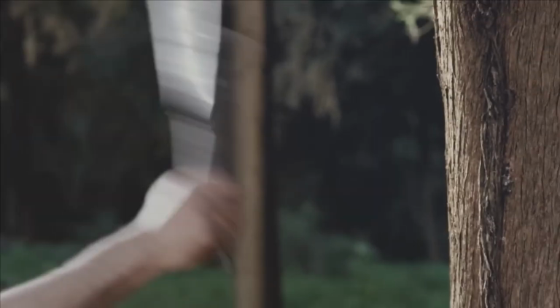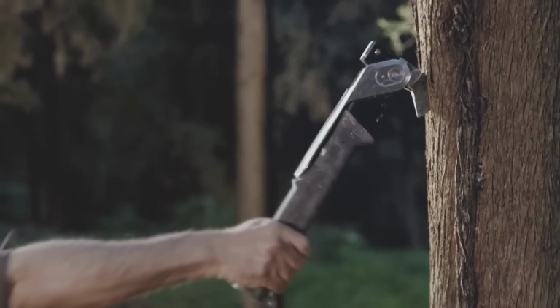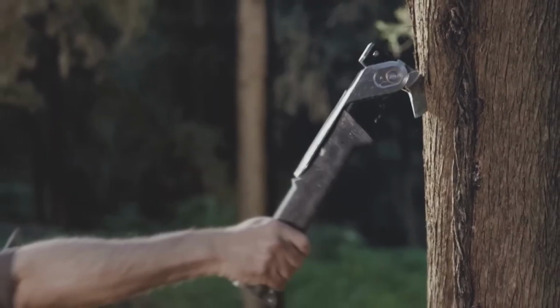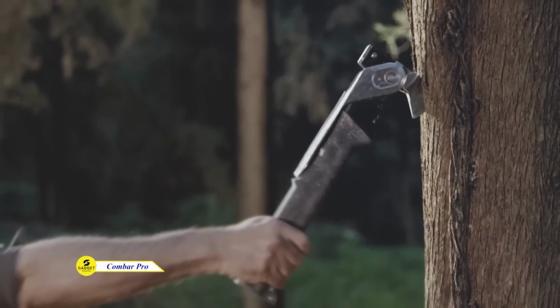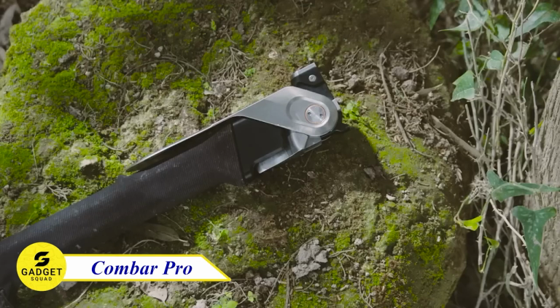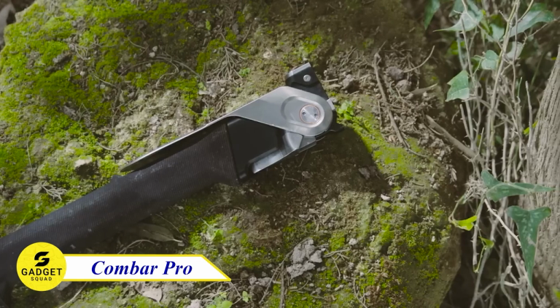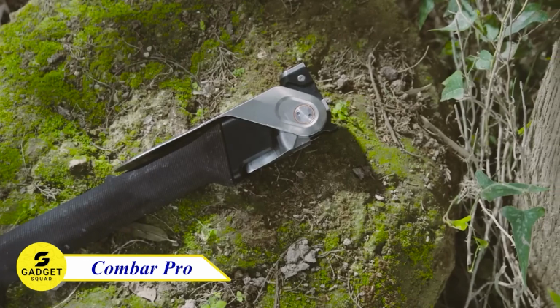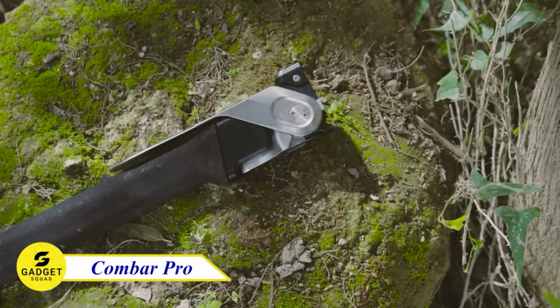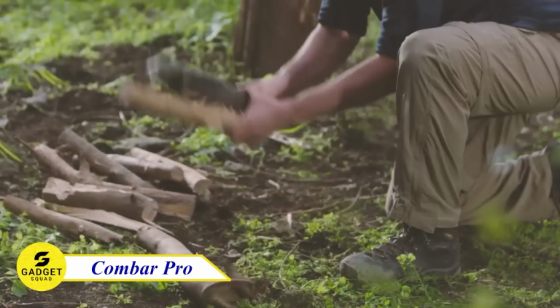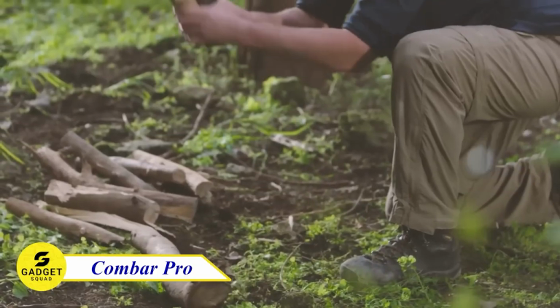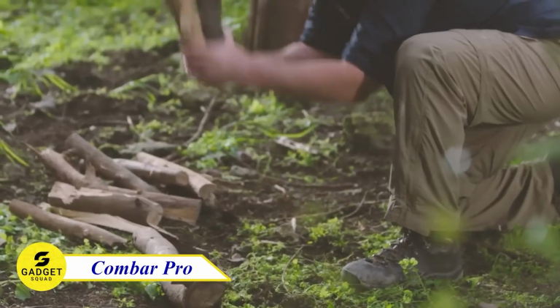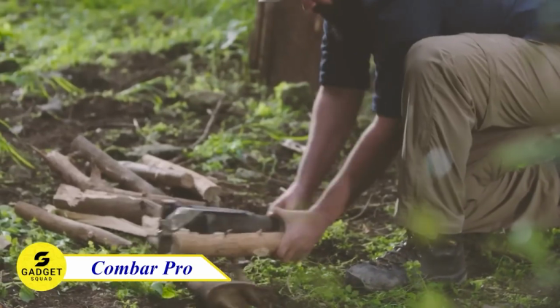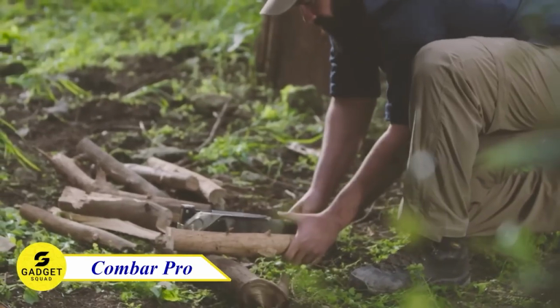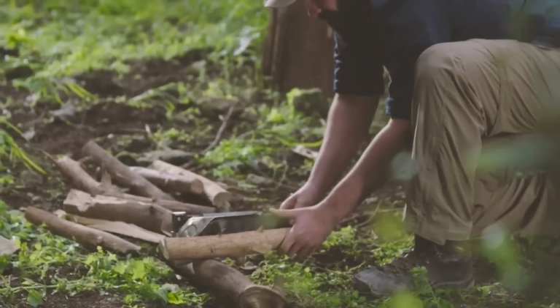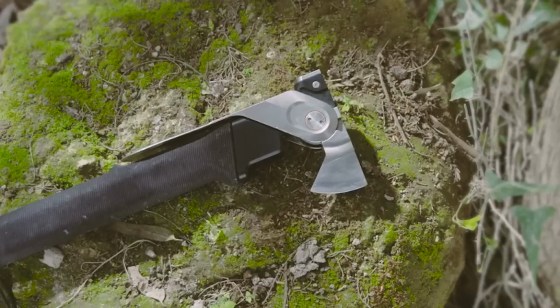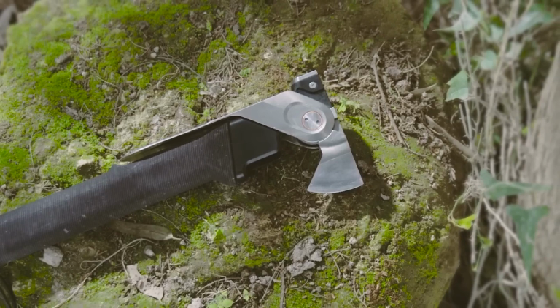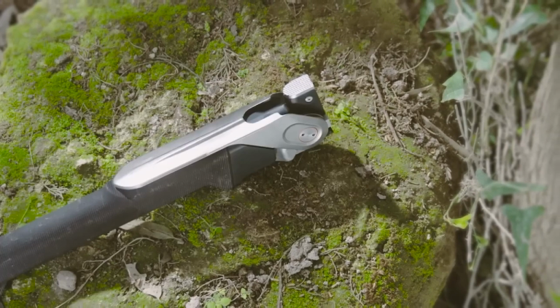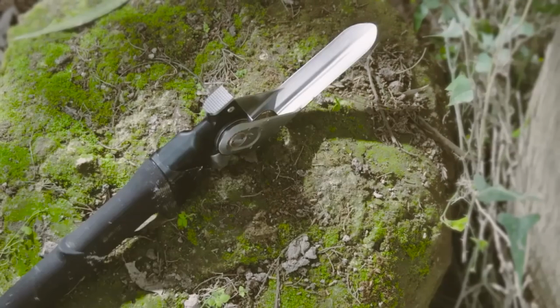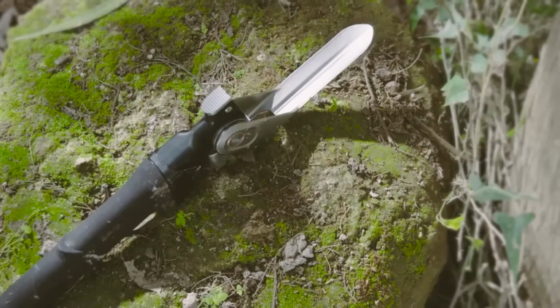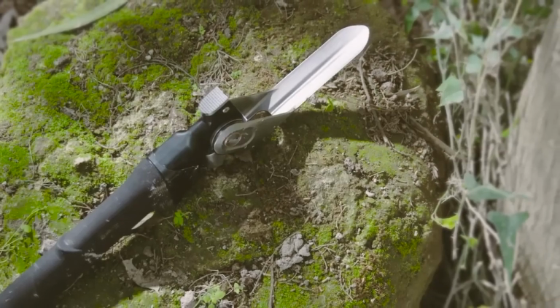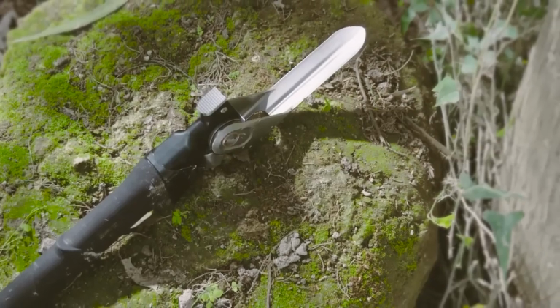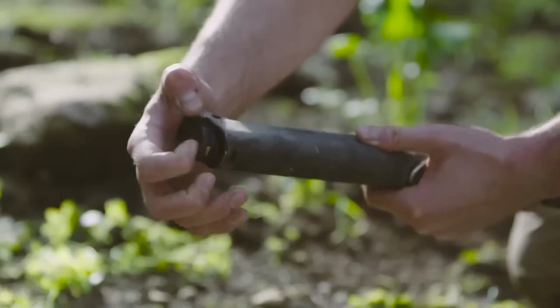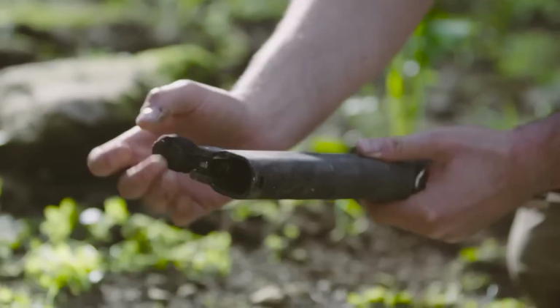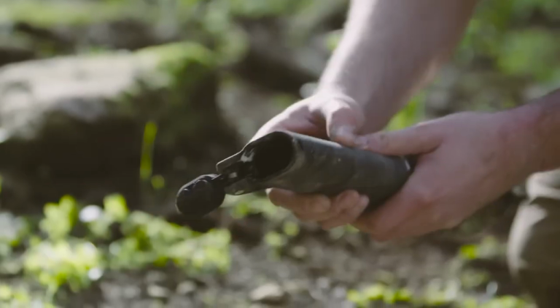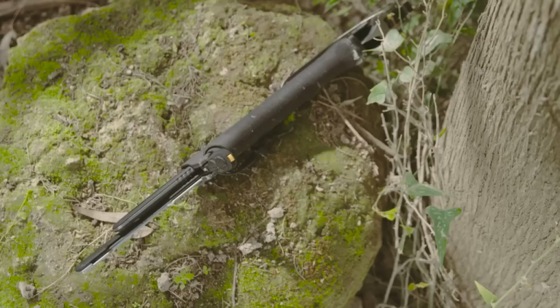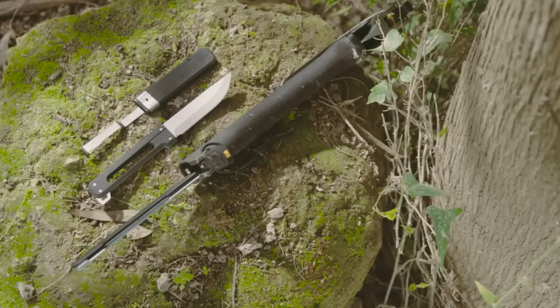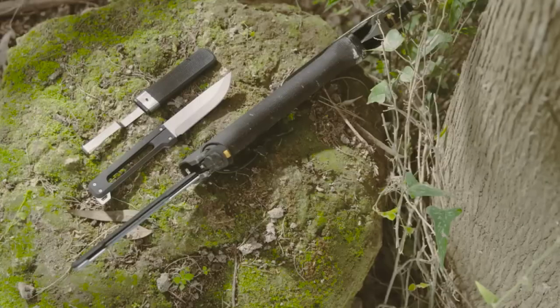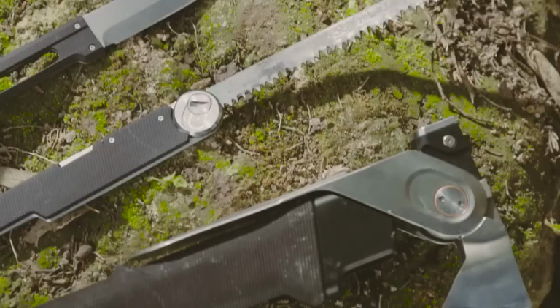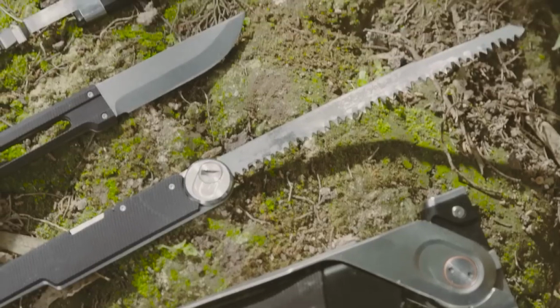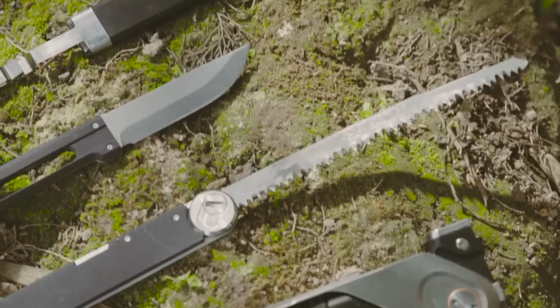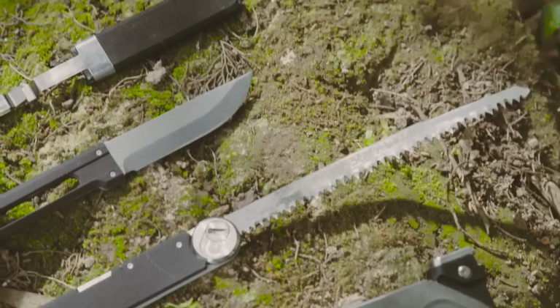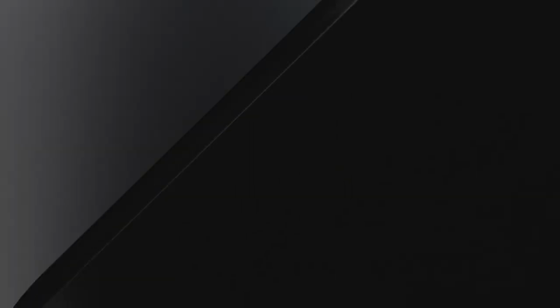The Combar Pro — winner of the prestigious Red Dot 2019 Award. This cutting-edge tool combines time-tested essentials with groundbreaking innovation. Imagine having the power of a hatchet, trowel, hammer, saw, and more all in one sleek package.